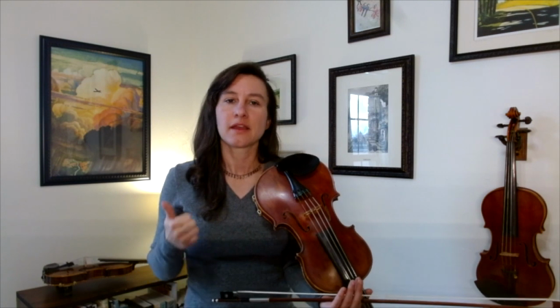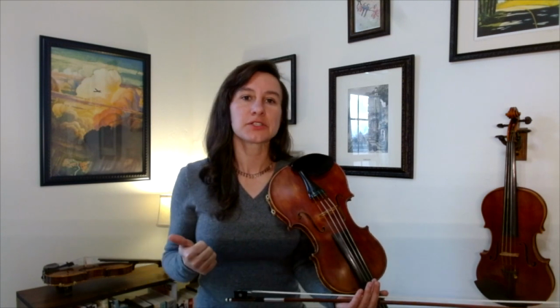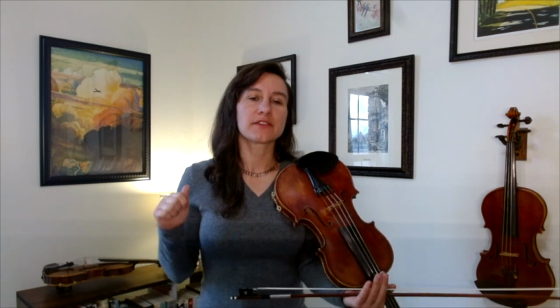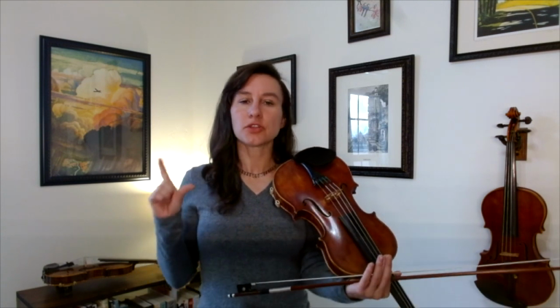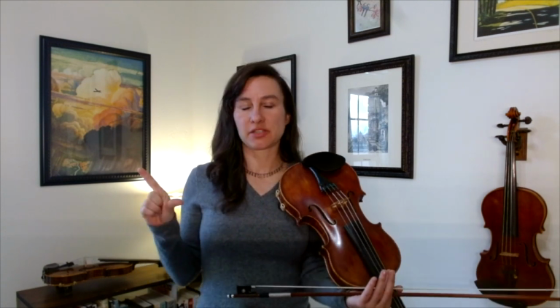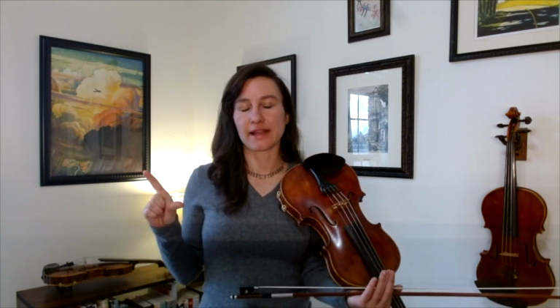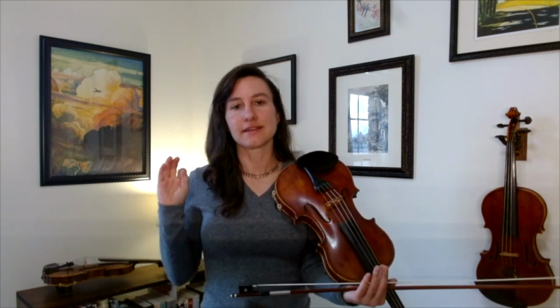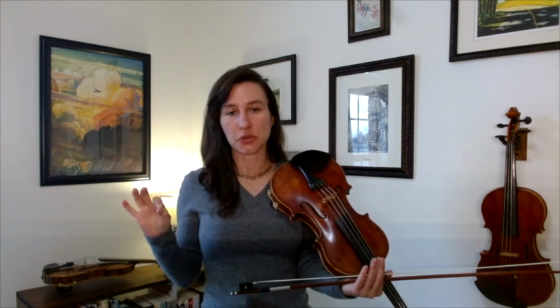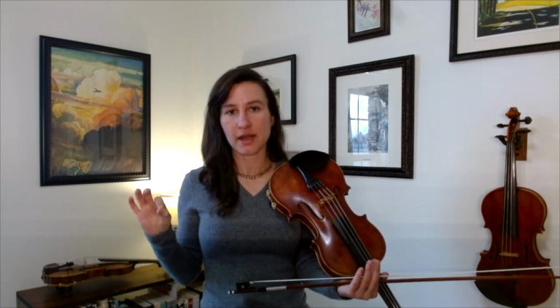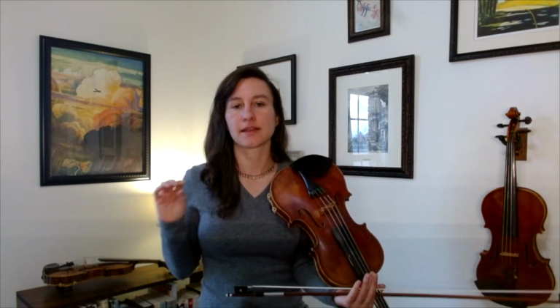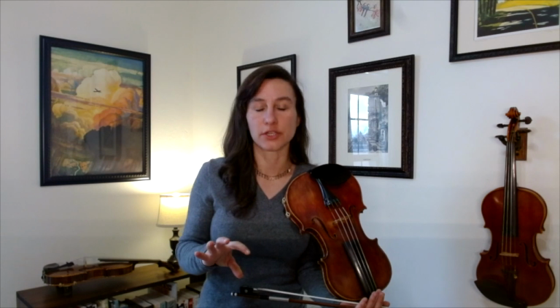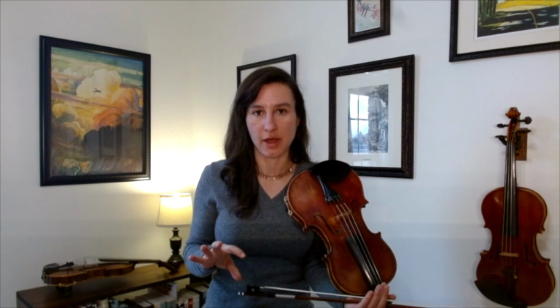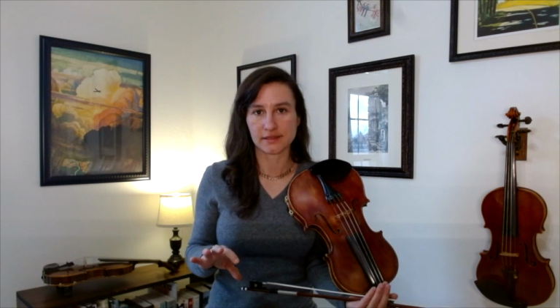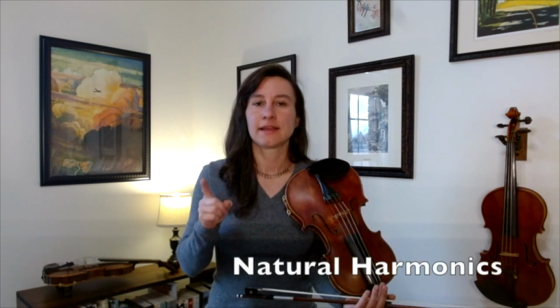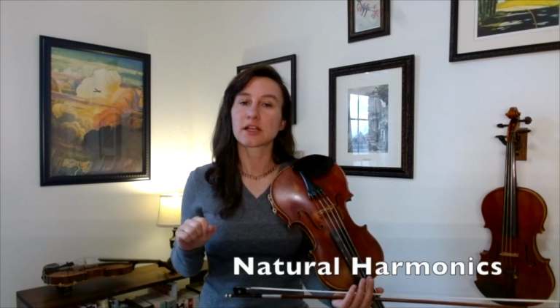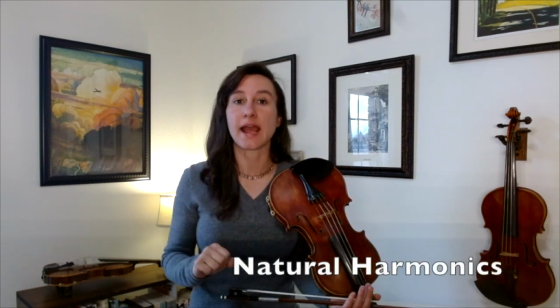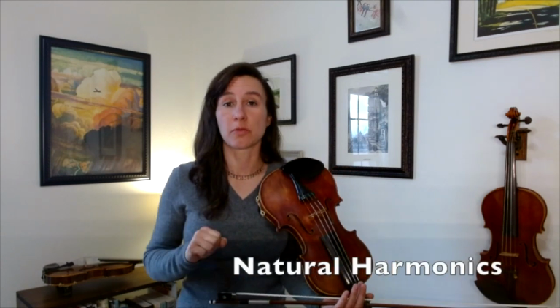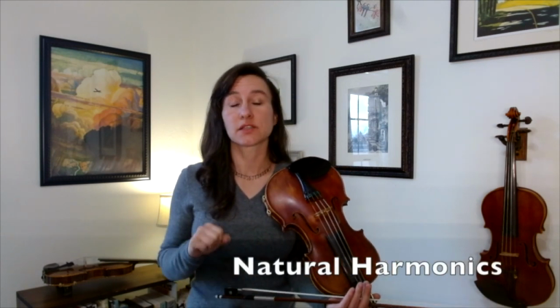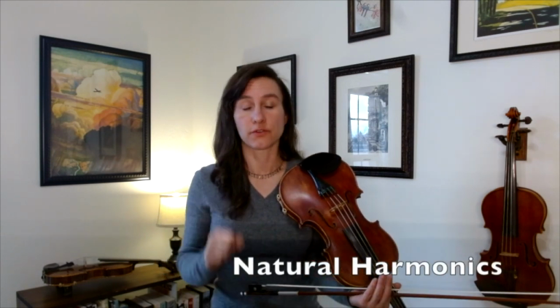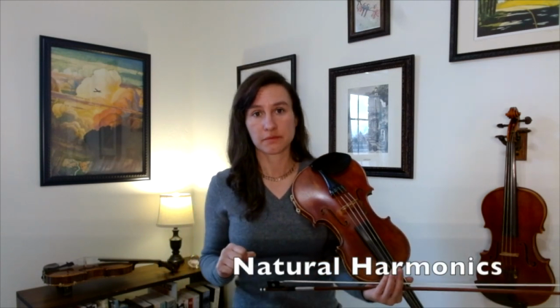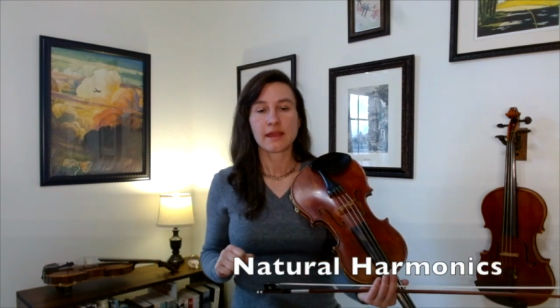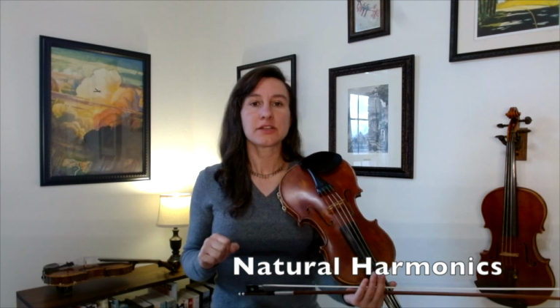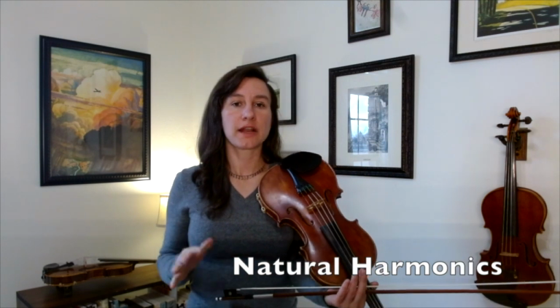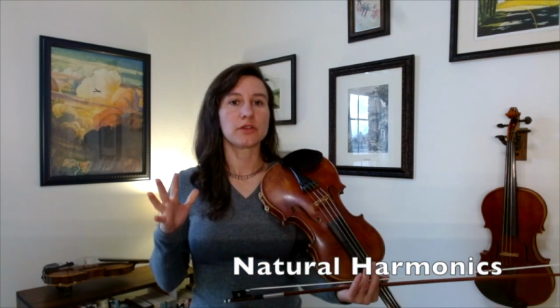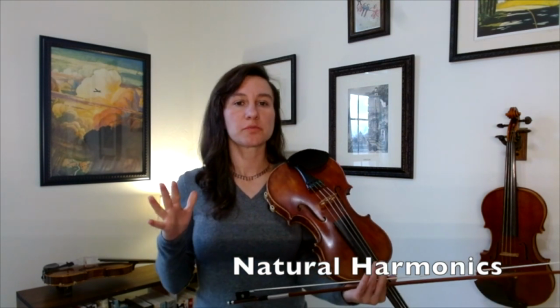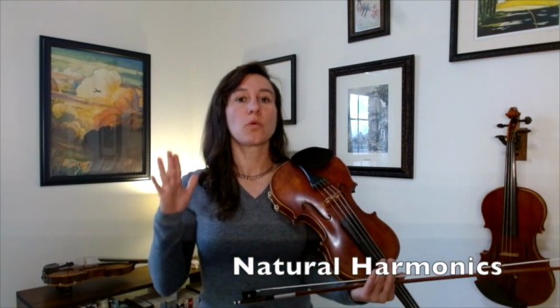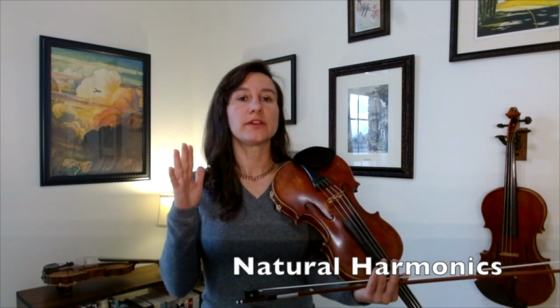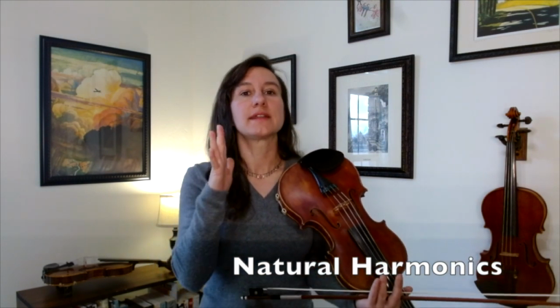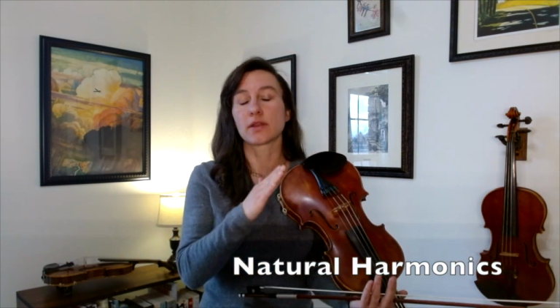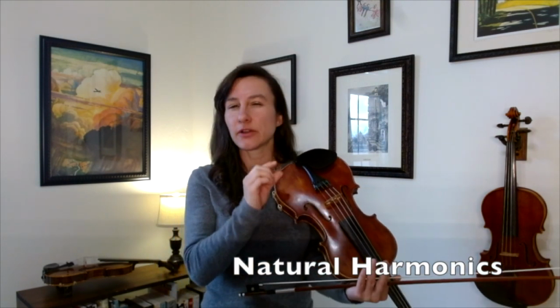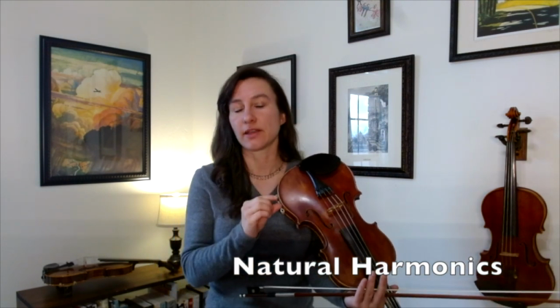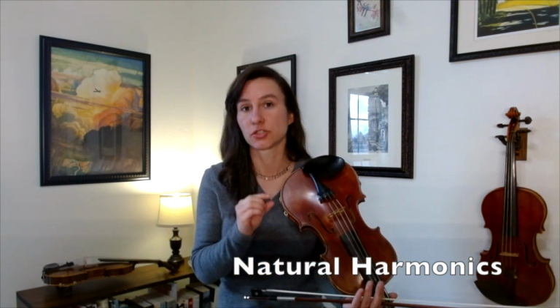There are two types of harmonics: natural harmonics and artificial harmonics. Let's talk about natural harmonics first. Natural harmonics are when you just put one finger down very lightly on one string.